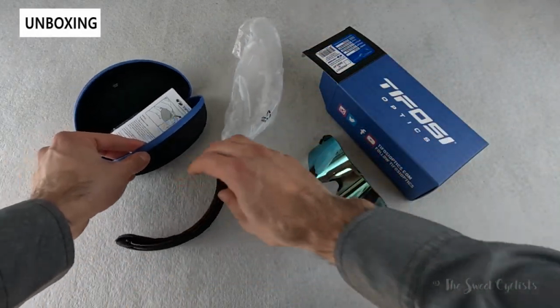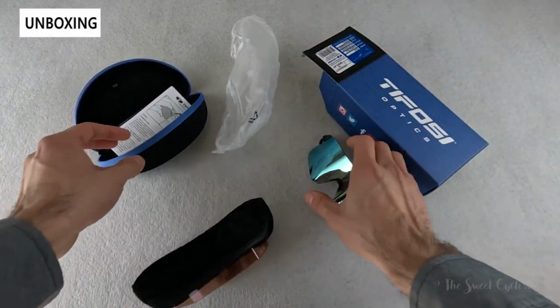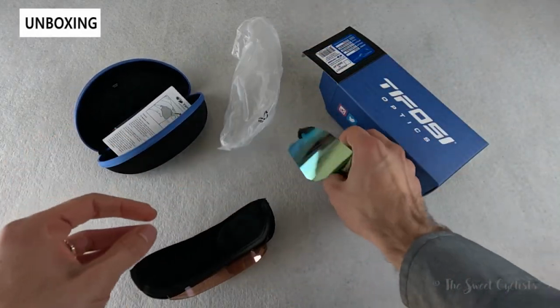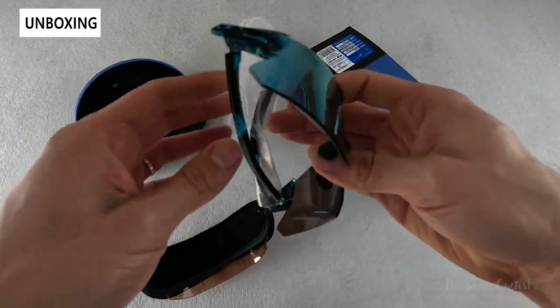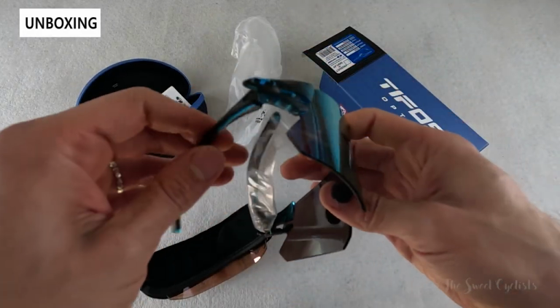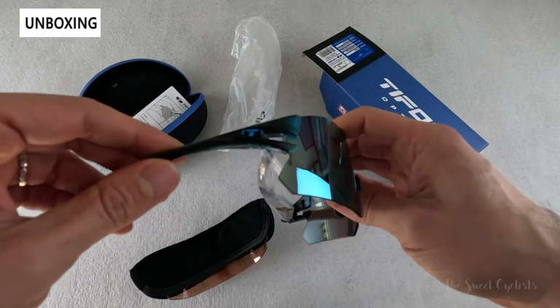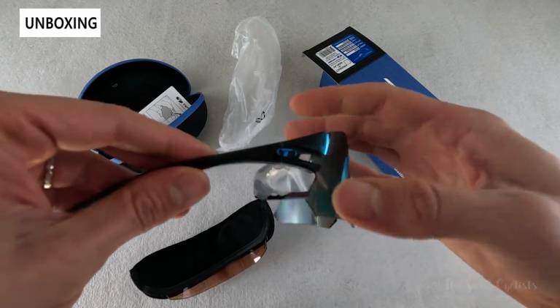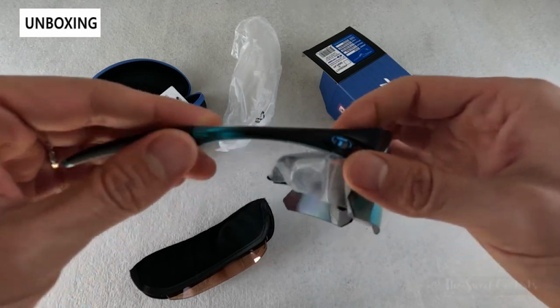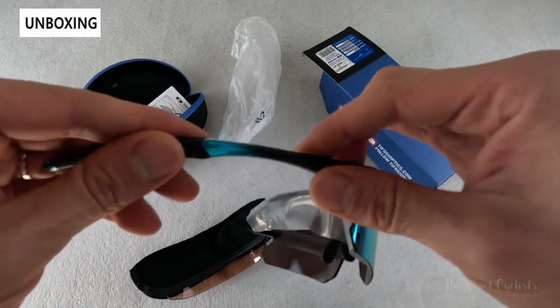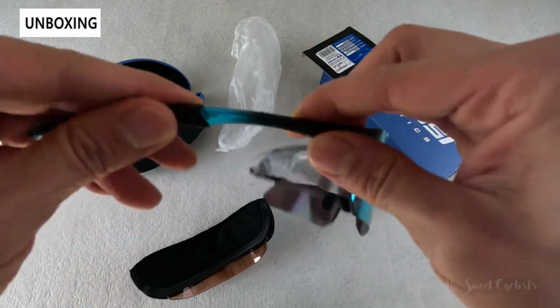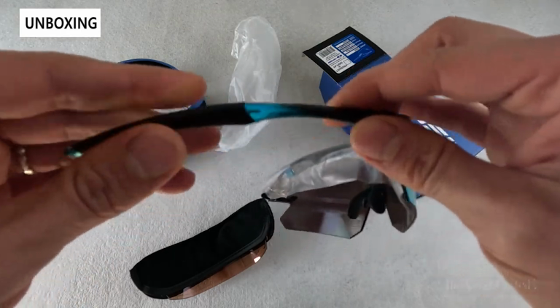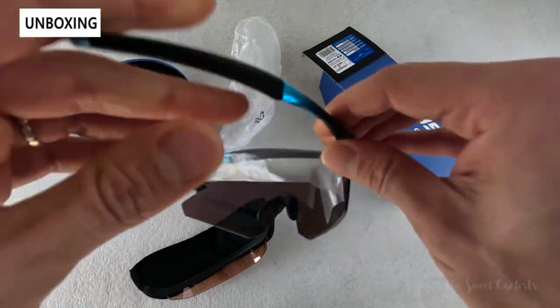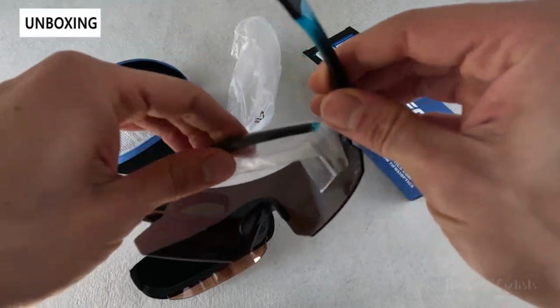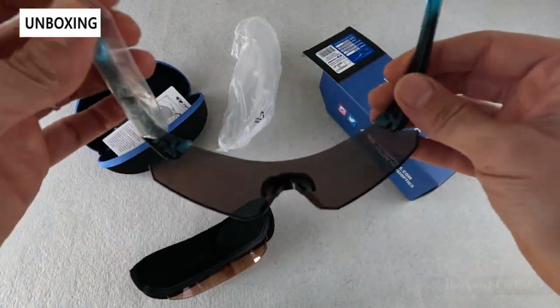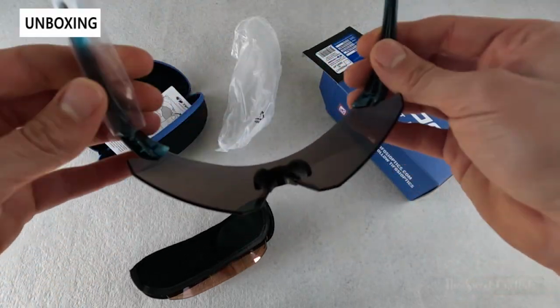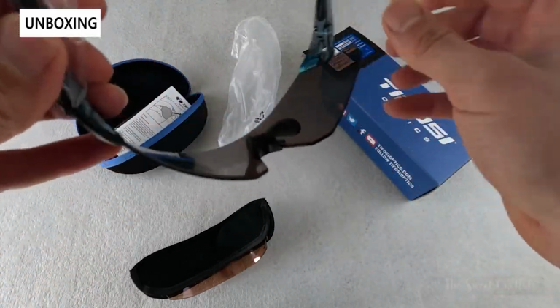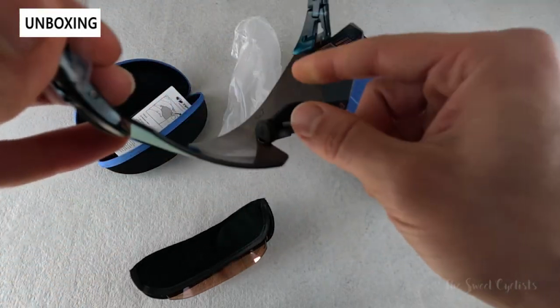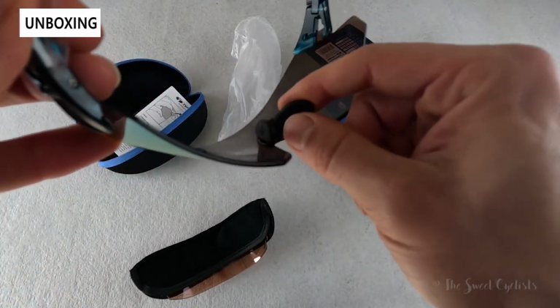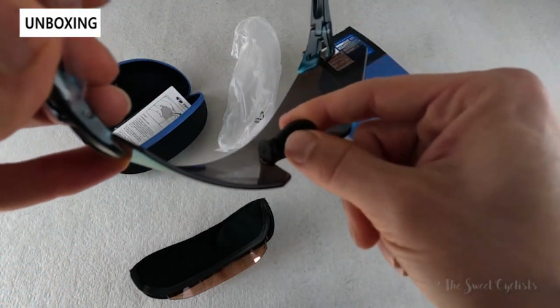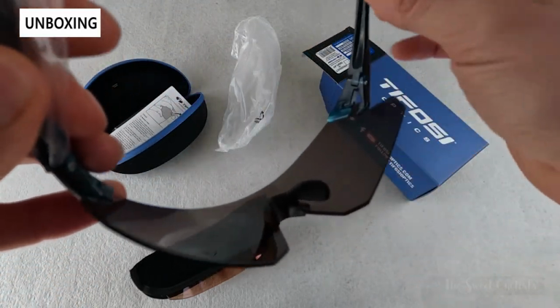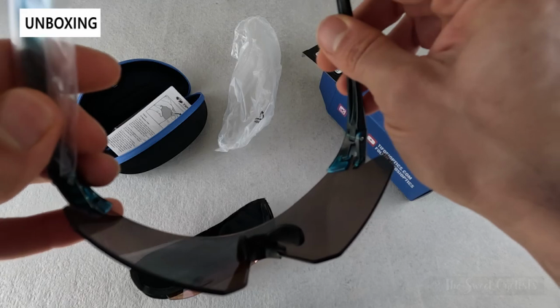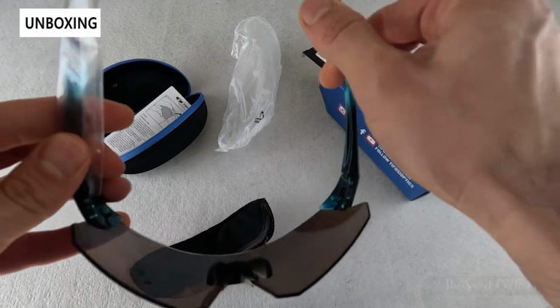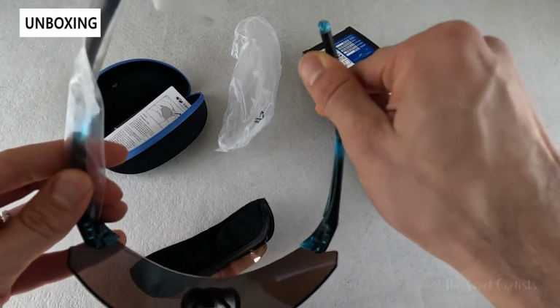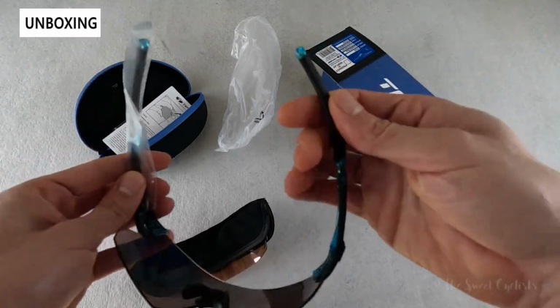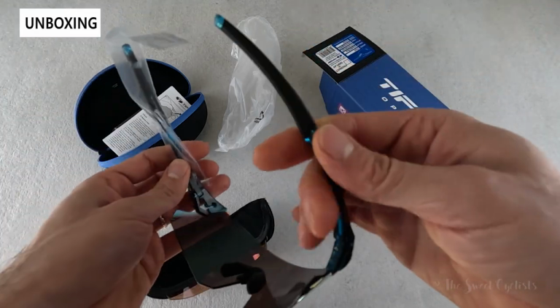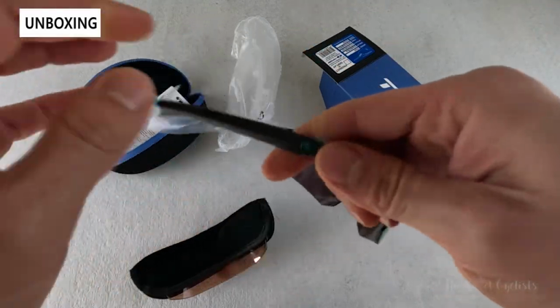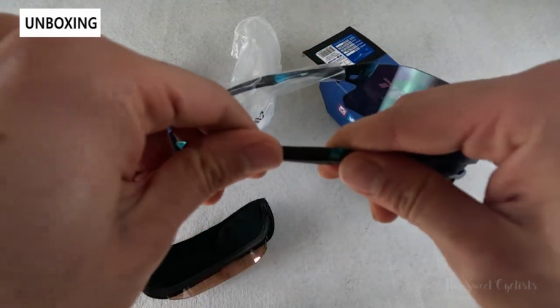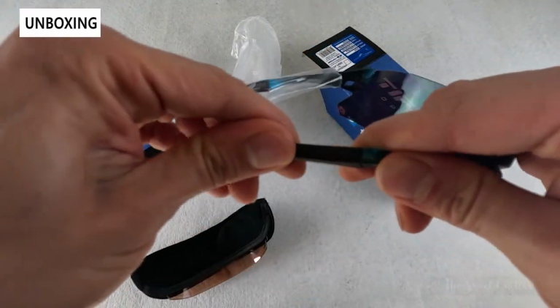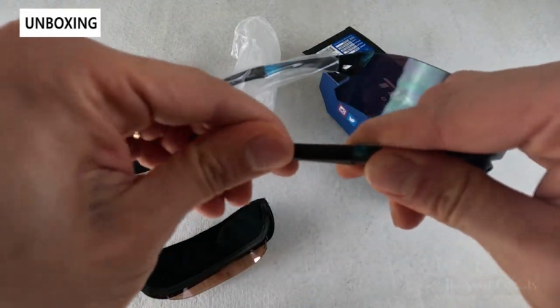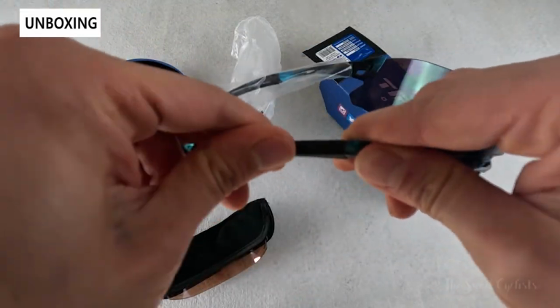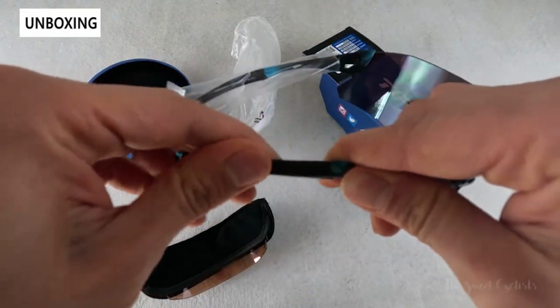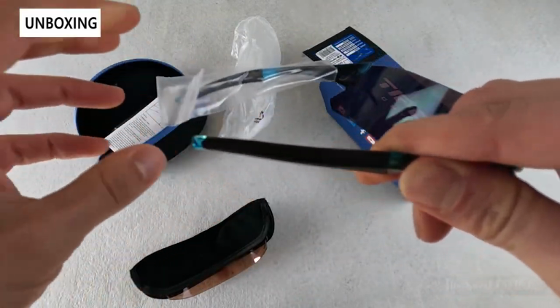This is a TR90 frame, so it's very durable and lightweight, with a fully adjustable nose piece as well as ear pieces. You have a nice rubber on here and, as you can see, it's highly flexible.